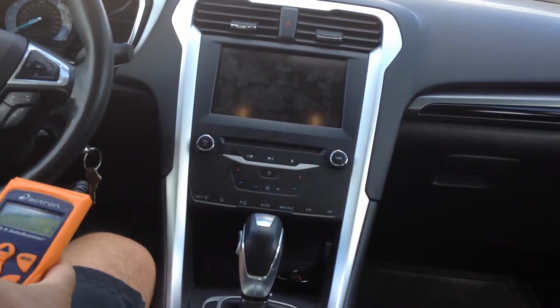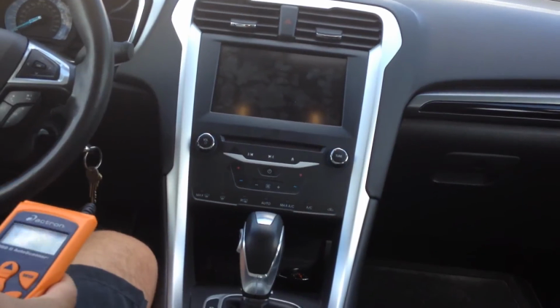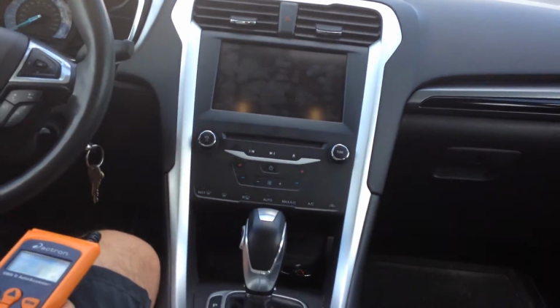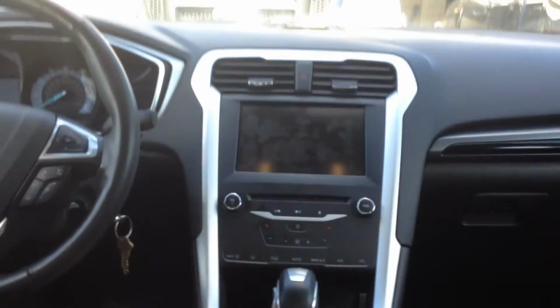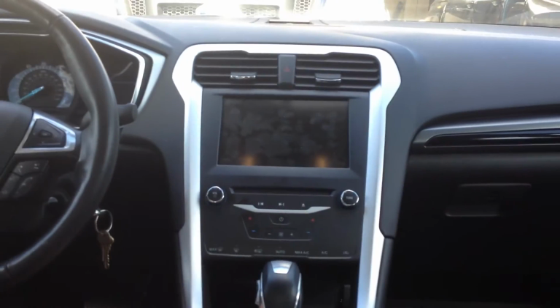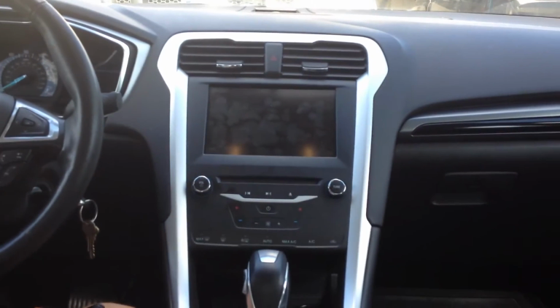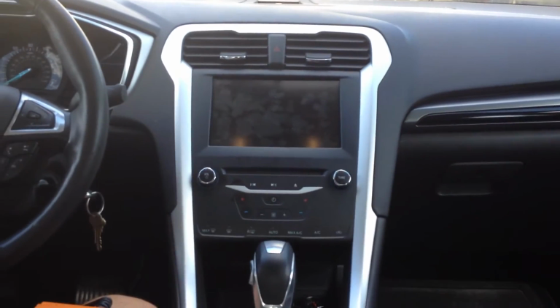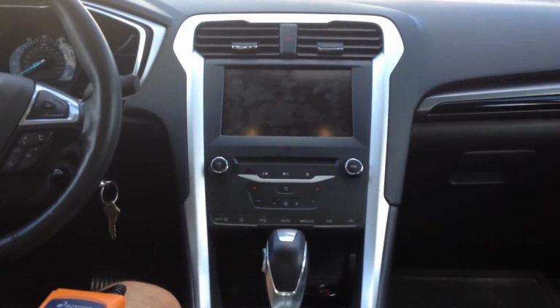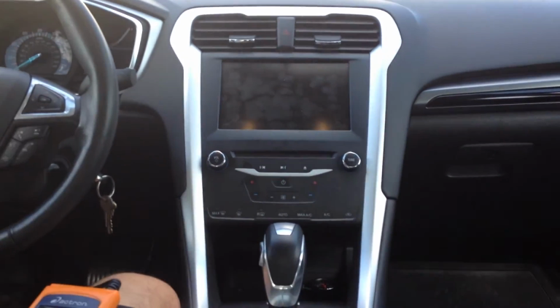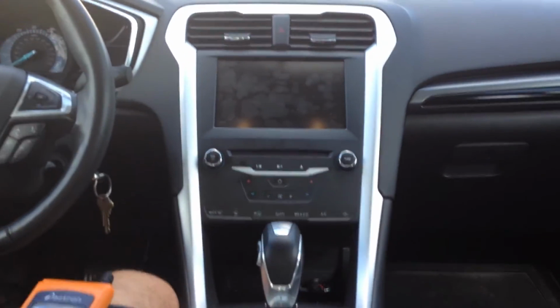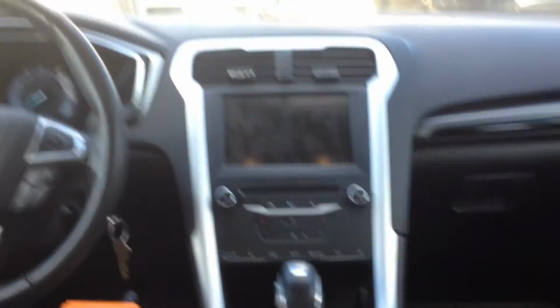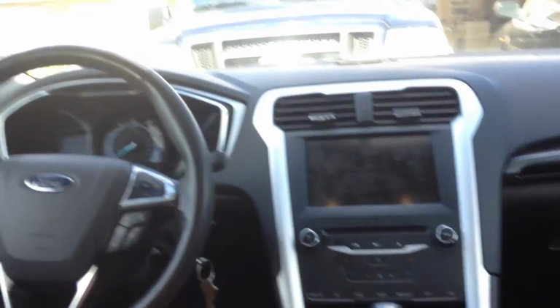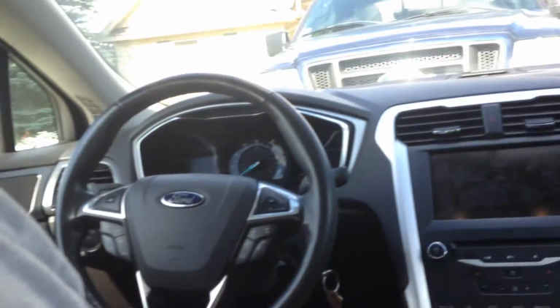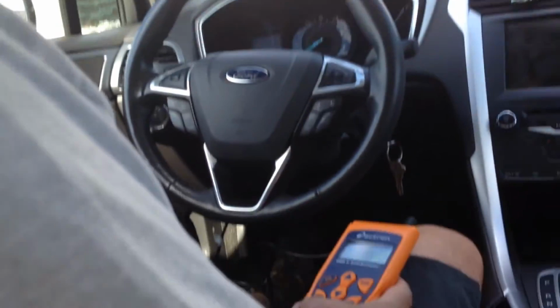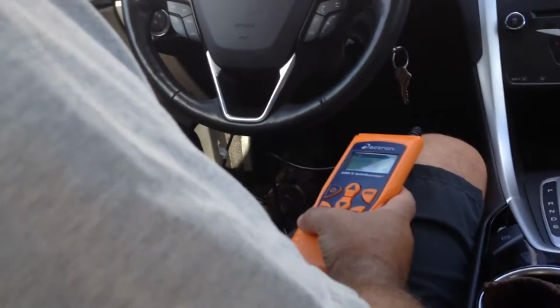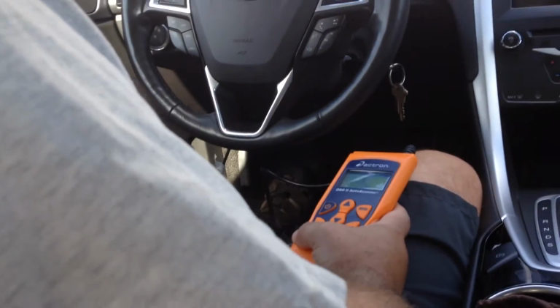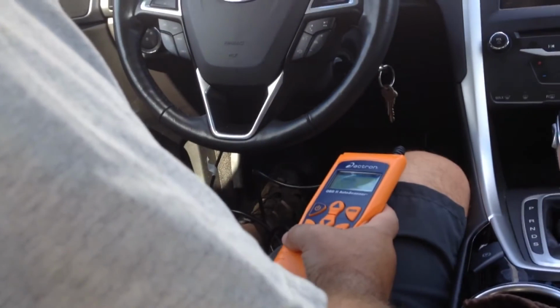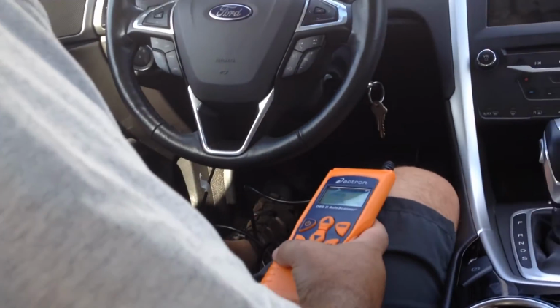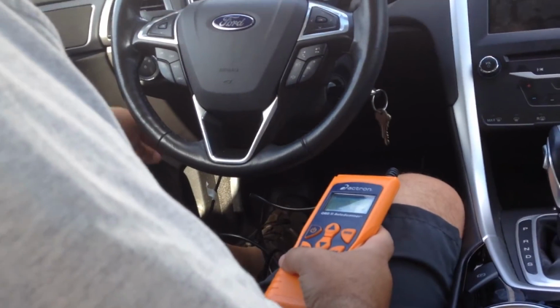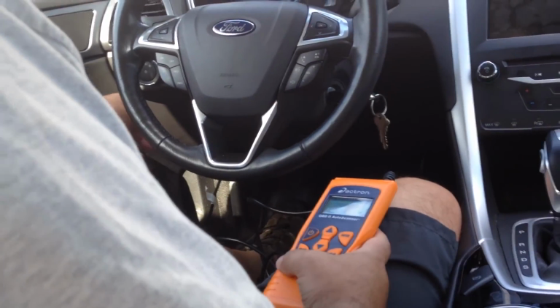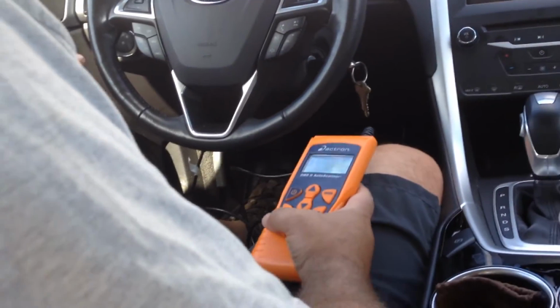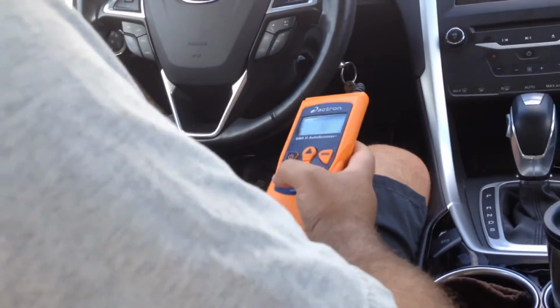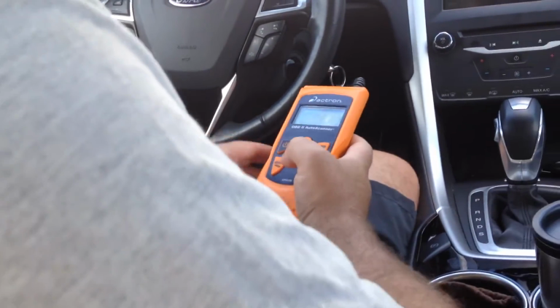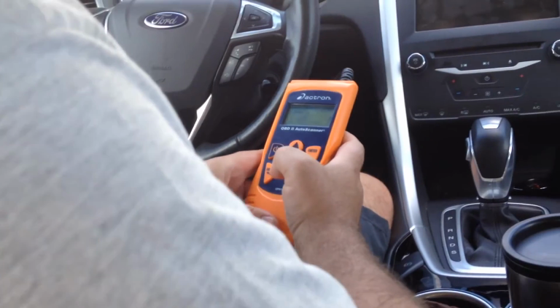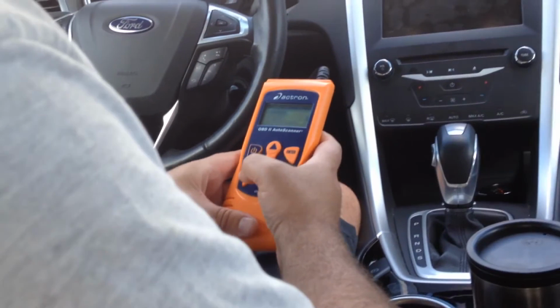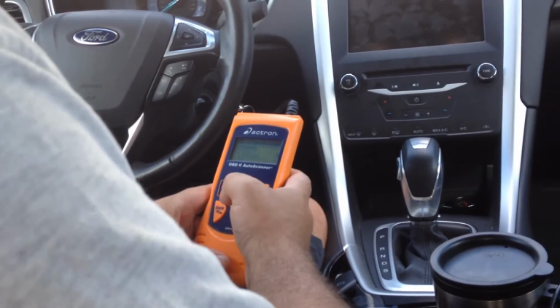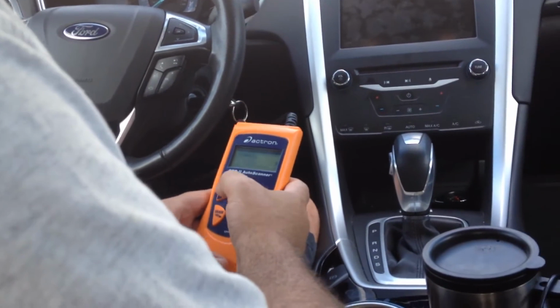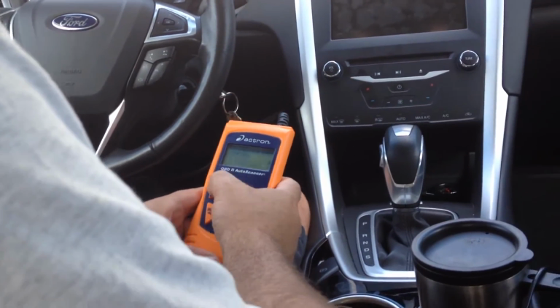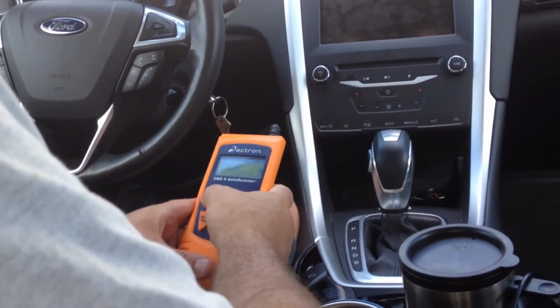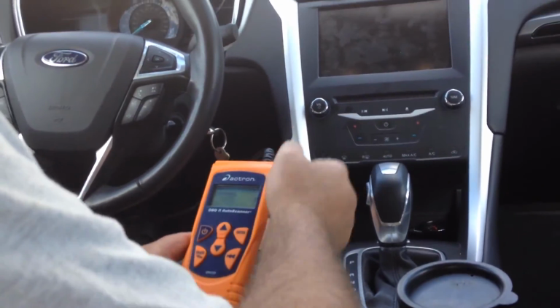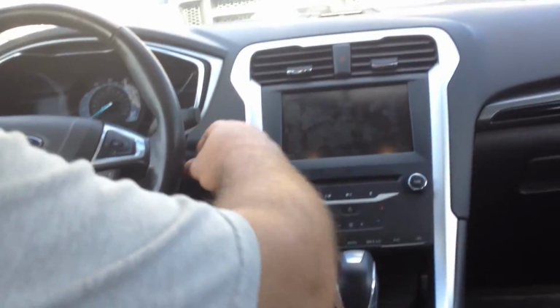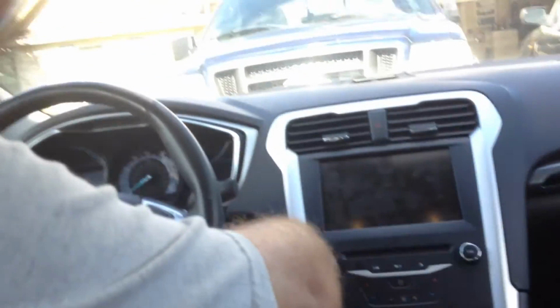We plugged in our scan tool — it's right here by your left foot, right above the hood release. We're going to read the codes.